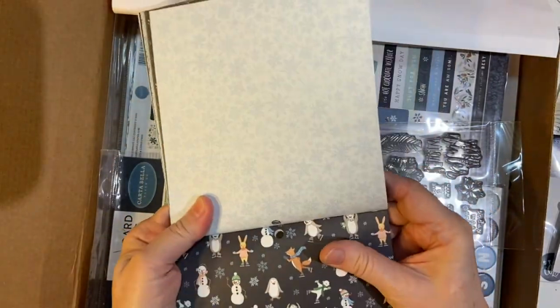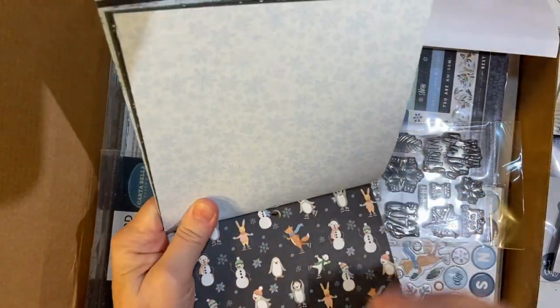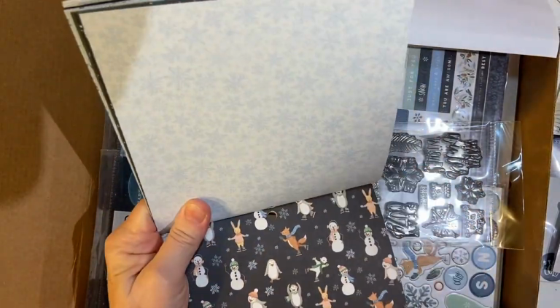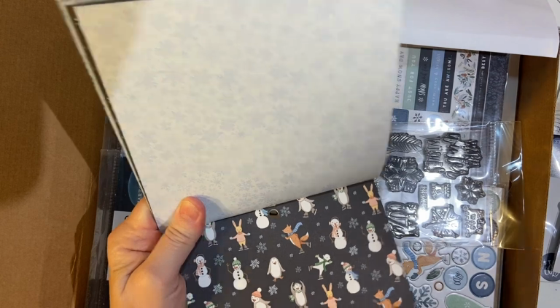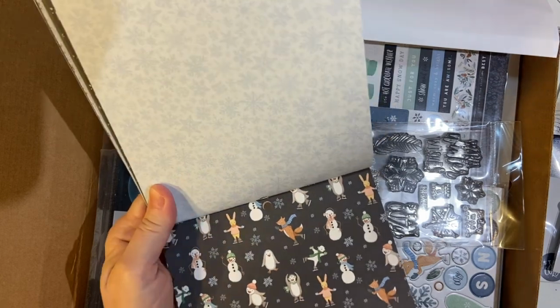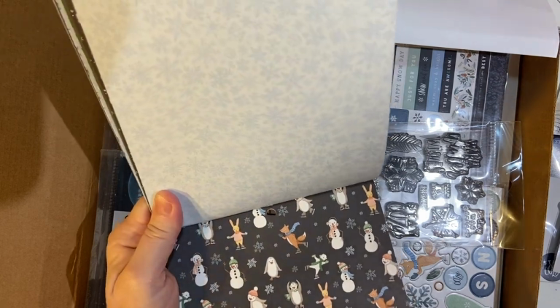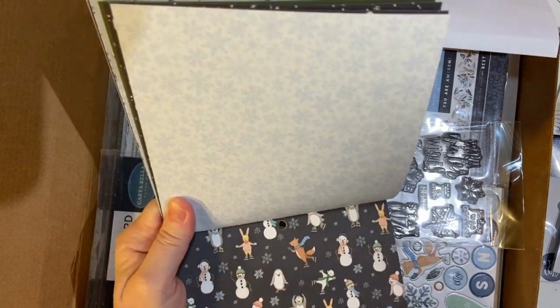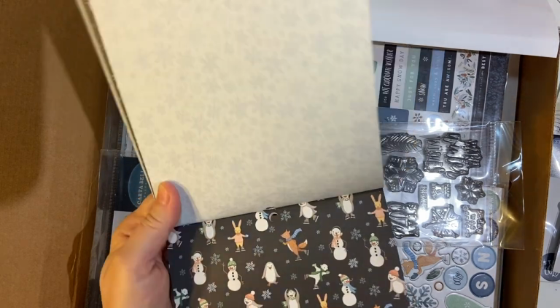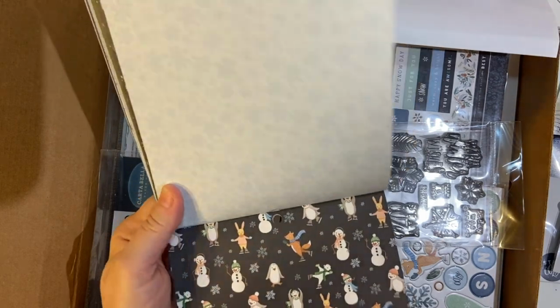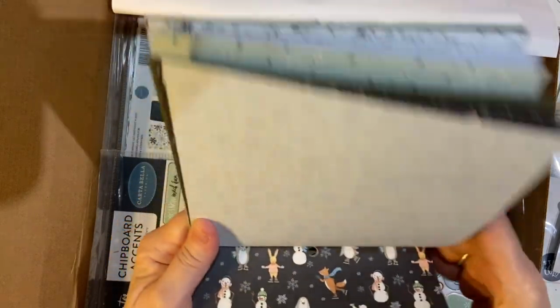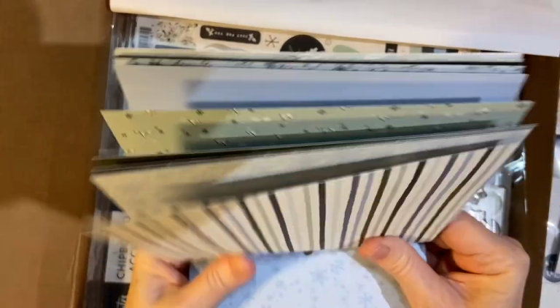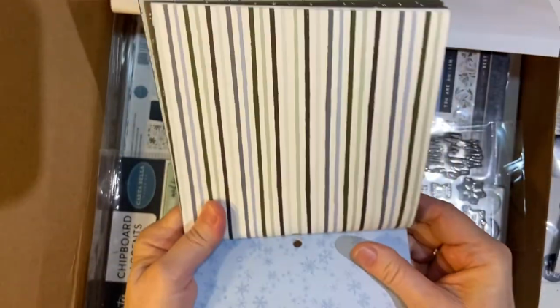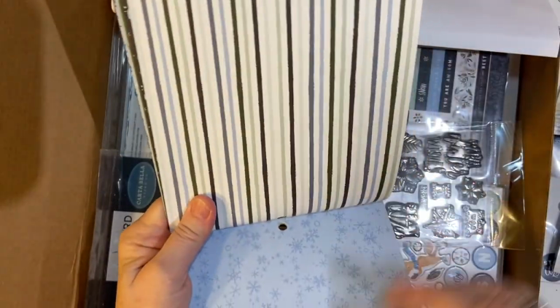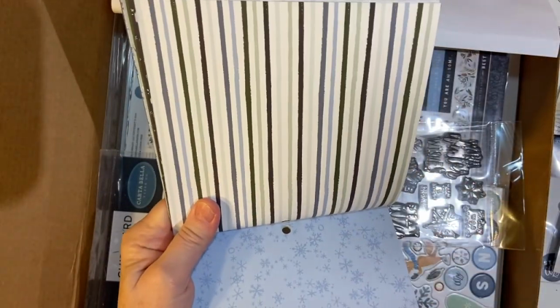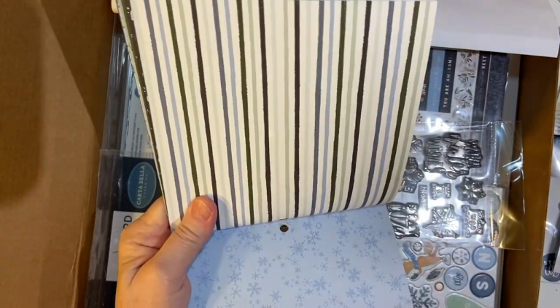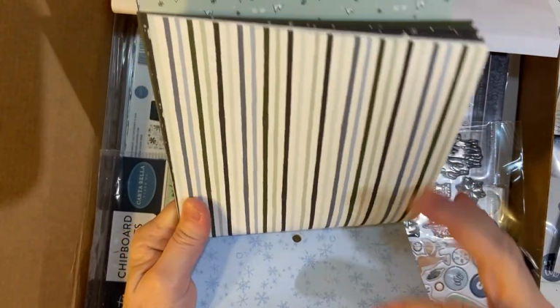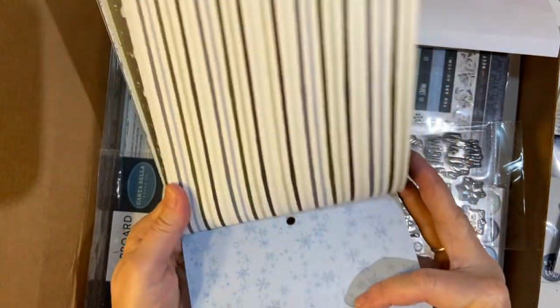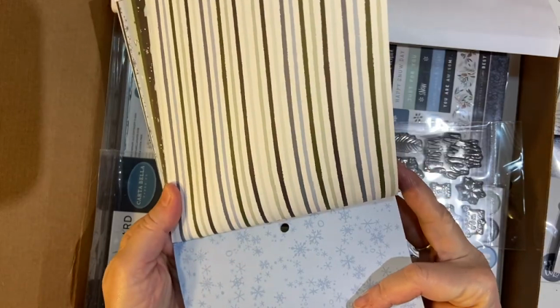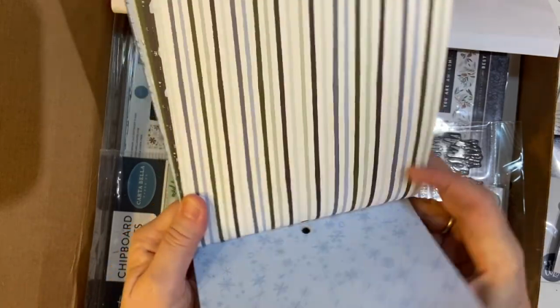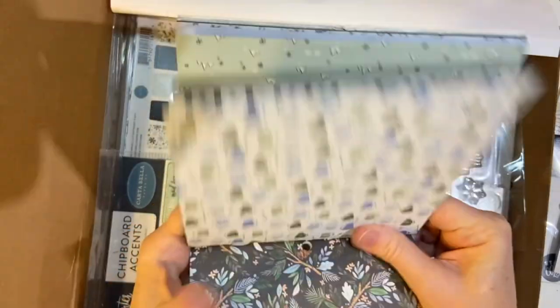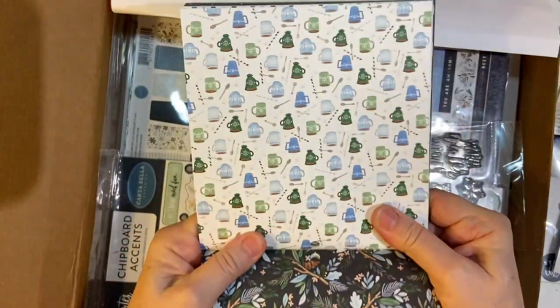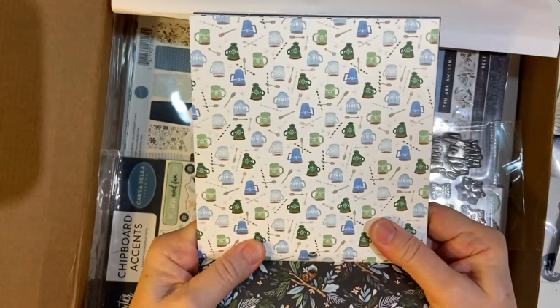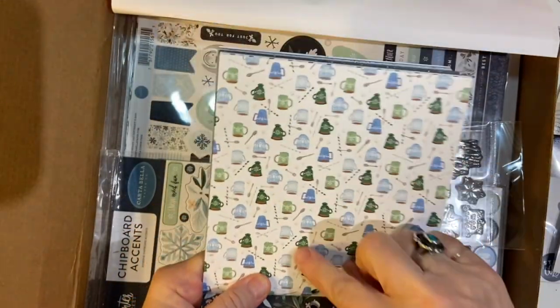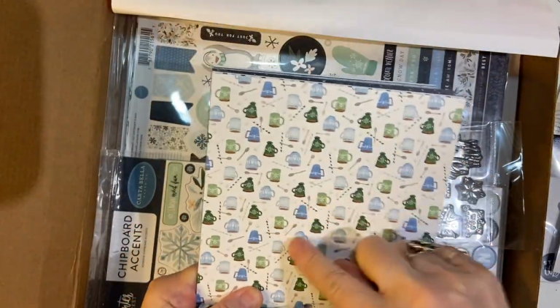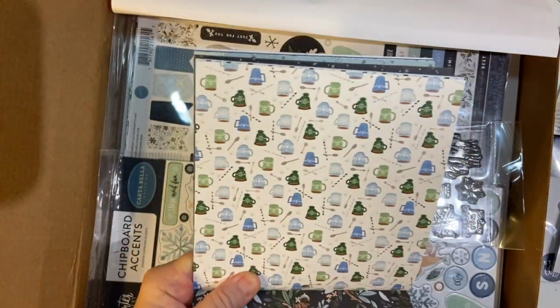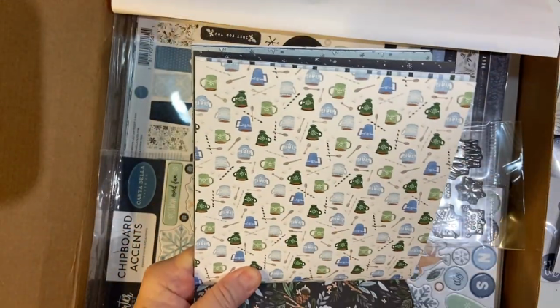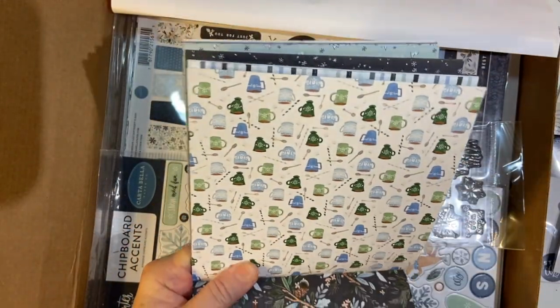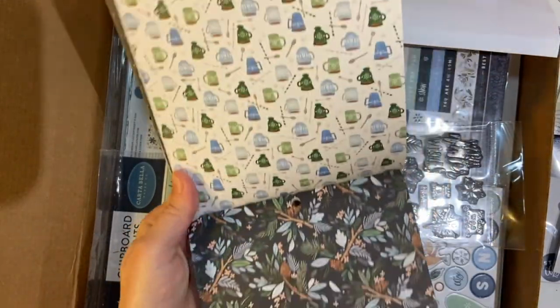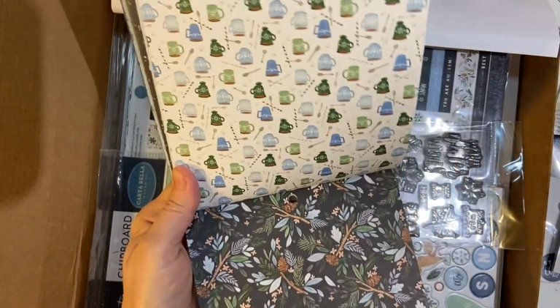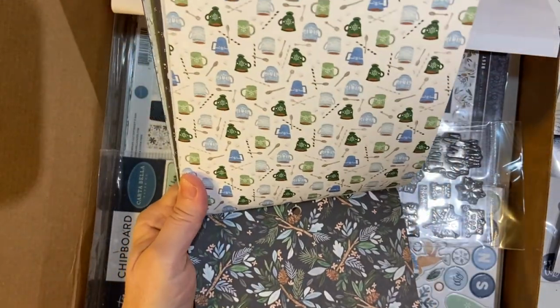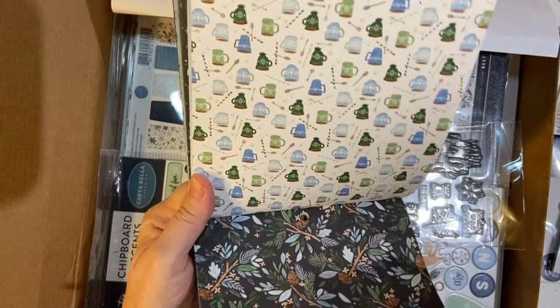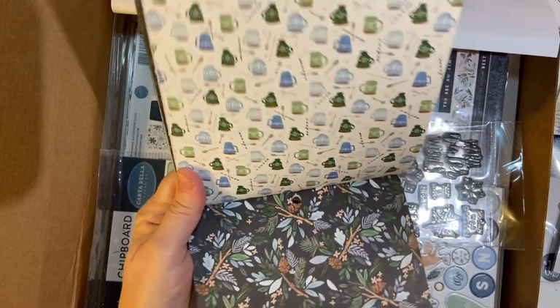Plaid. Look at all the animals skating. And more. That looks yummy, doesn't it? And then it repeats.